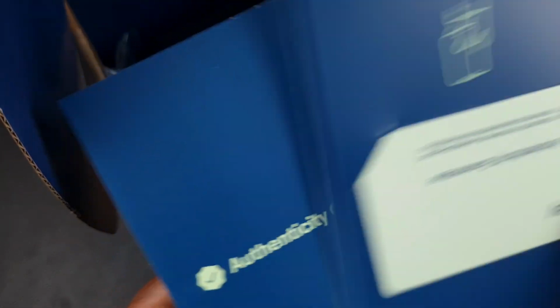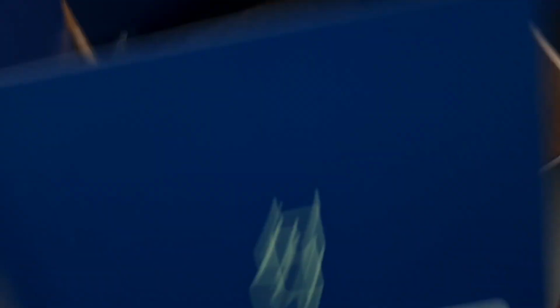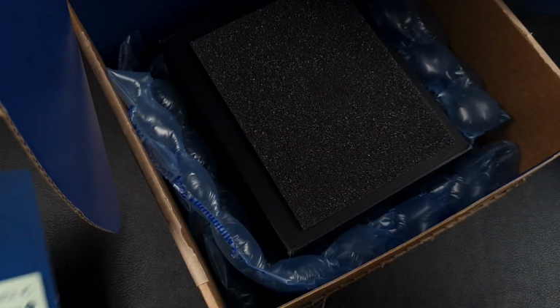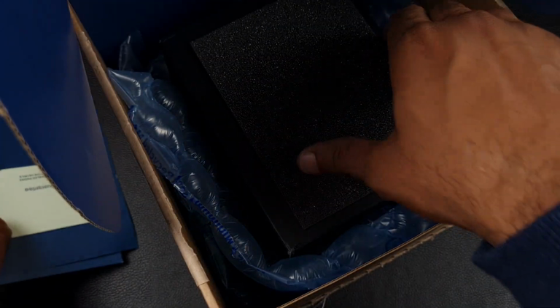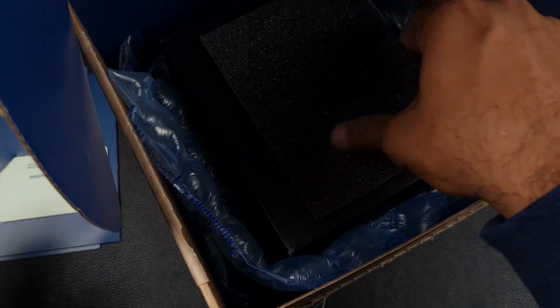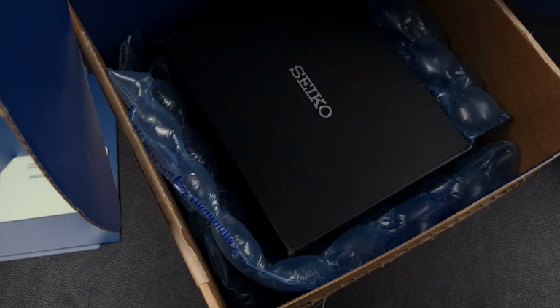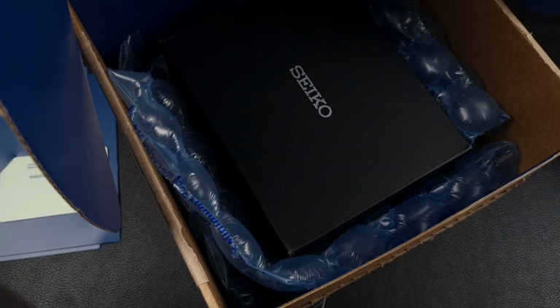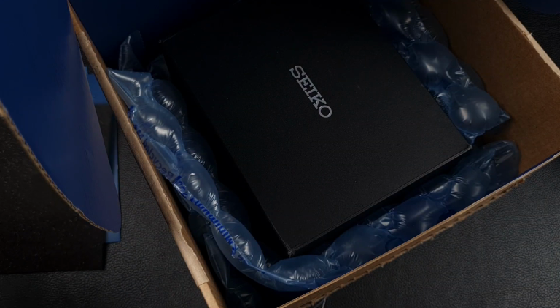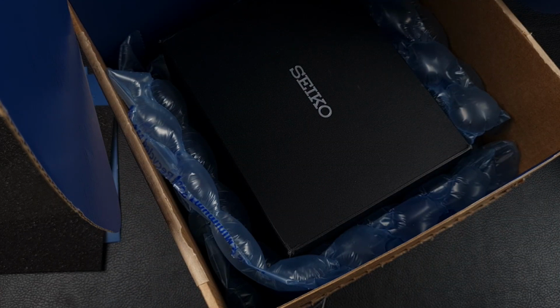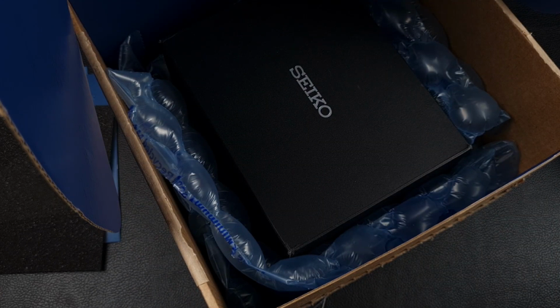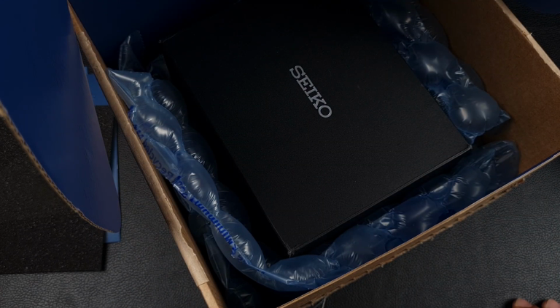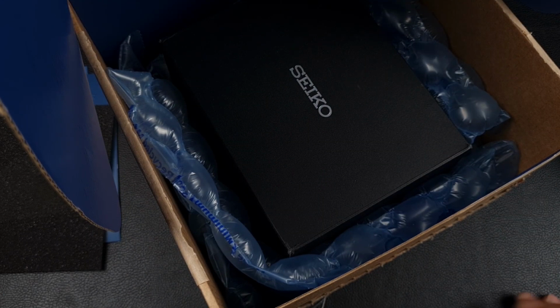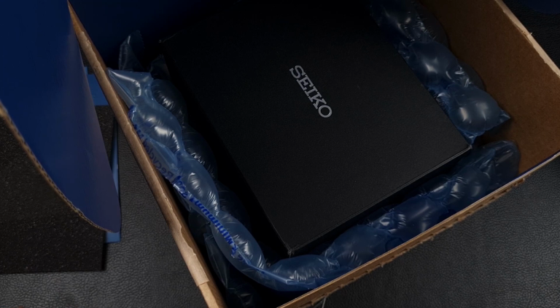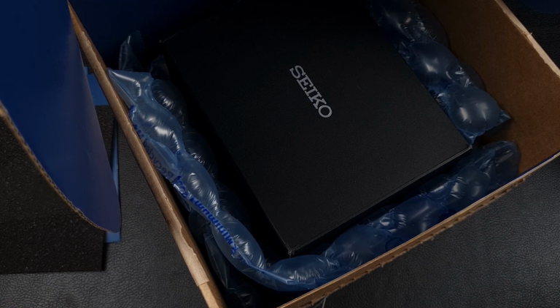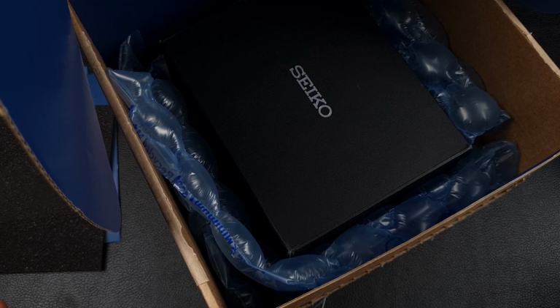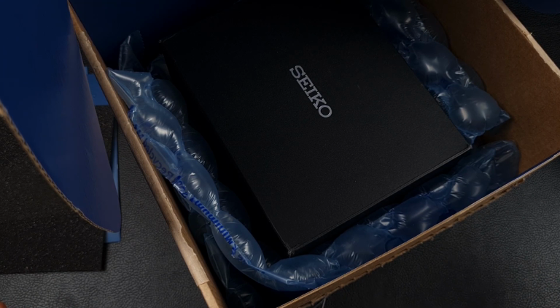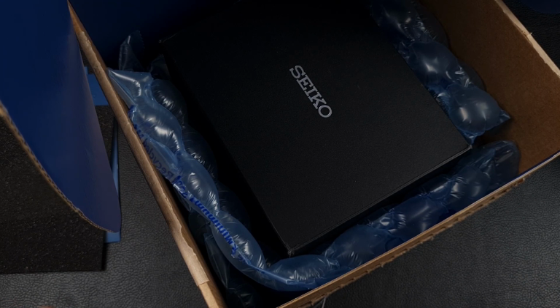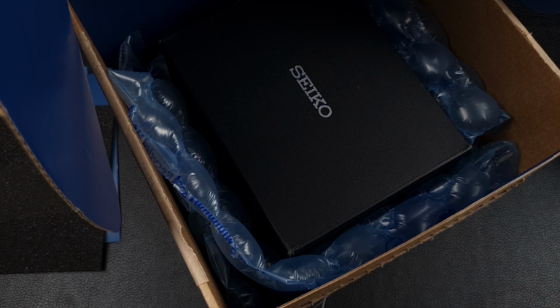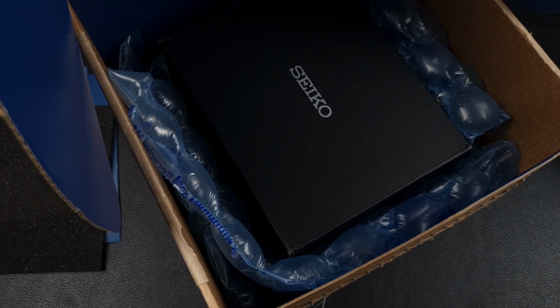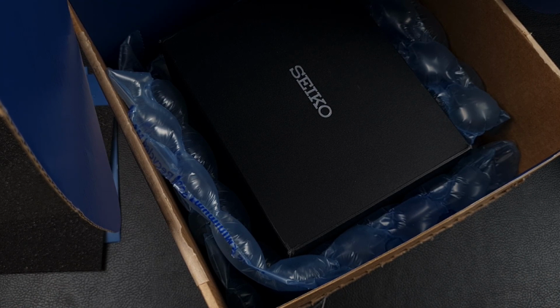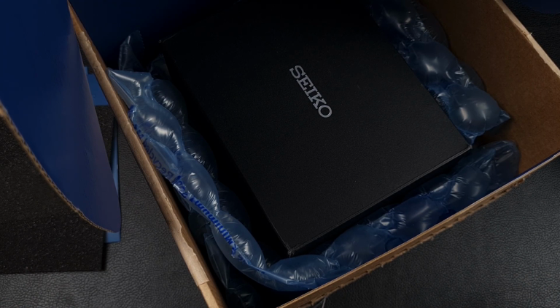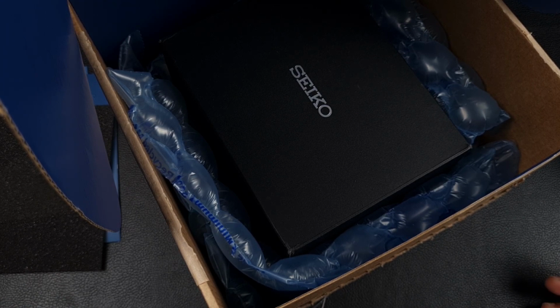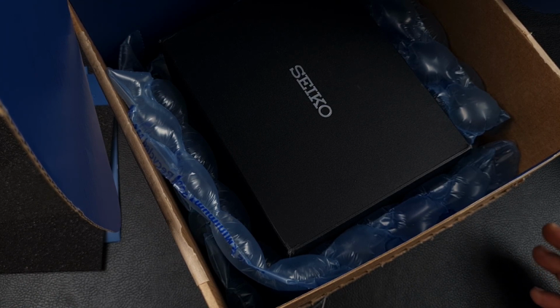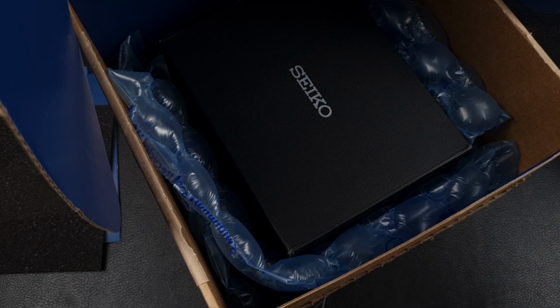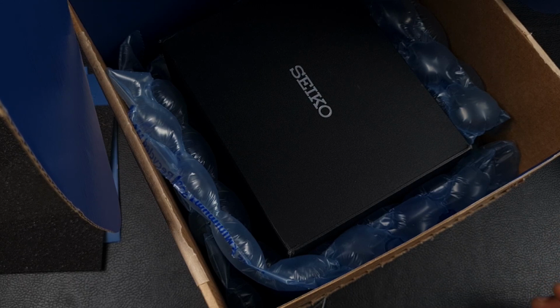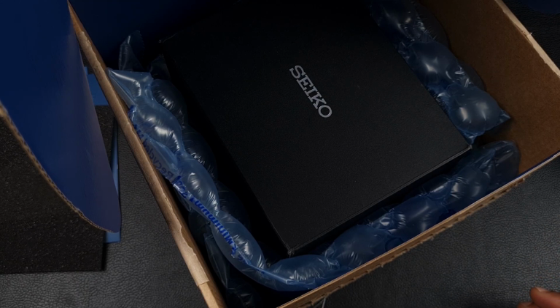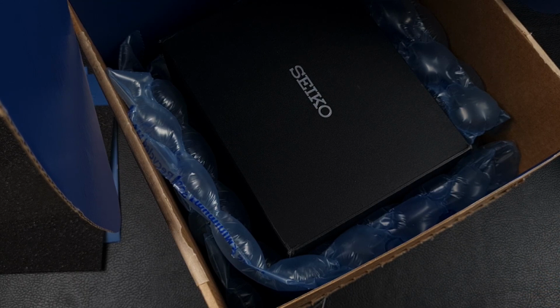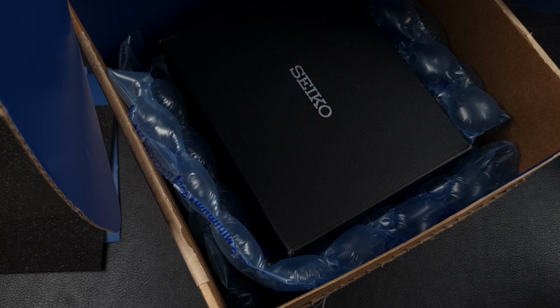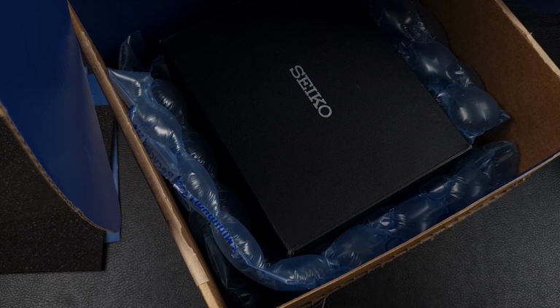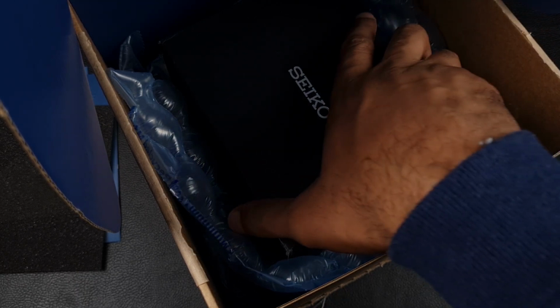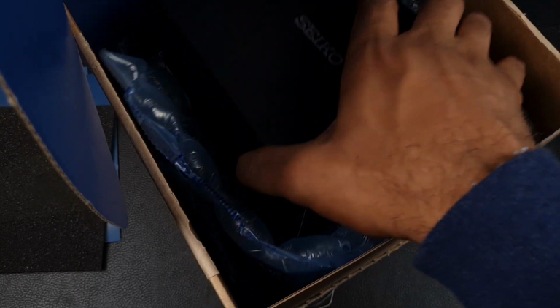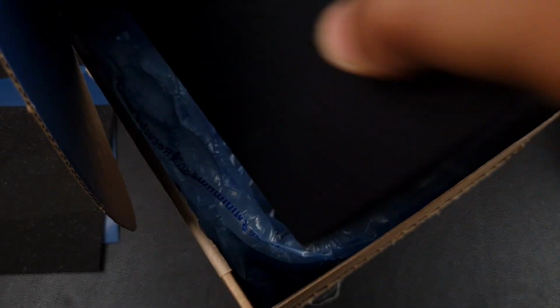It's gone through eBay's authenticity guarantee department — very efficient service. I think the day they had it they released it the same day, which is why I got it so quickly. I made the purchase about three days ago, I believe on a Friday evening, the watch was posted Saturday, and now it's Tuesday and it's in hand.